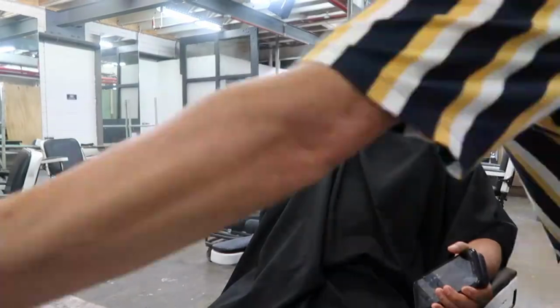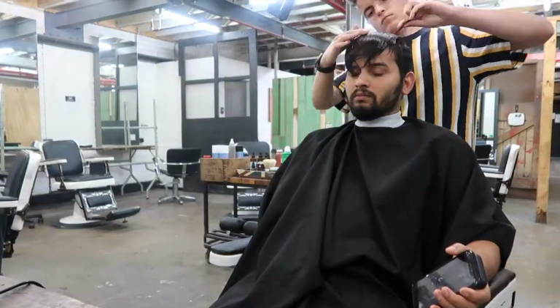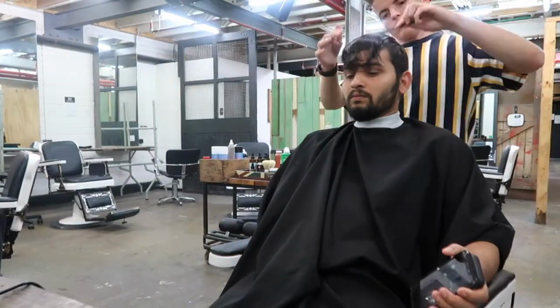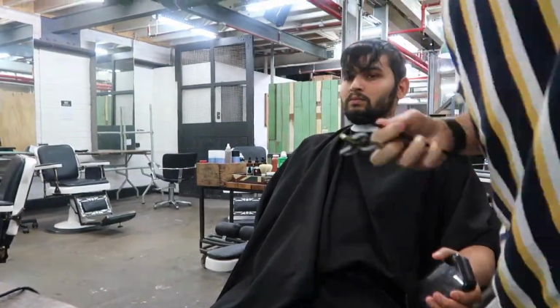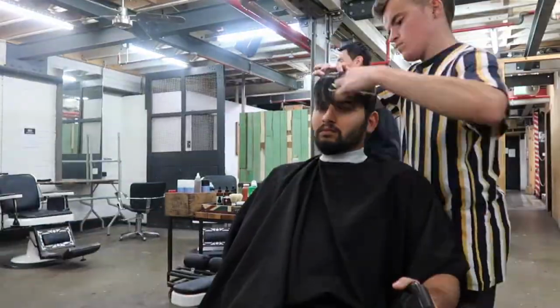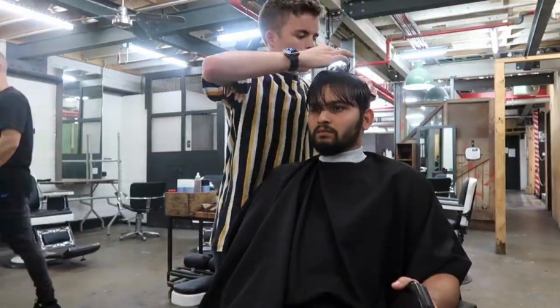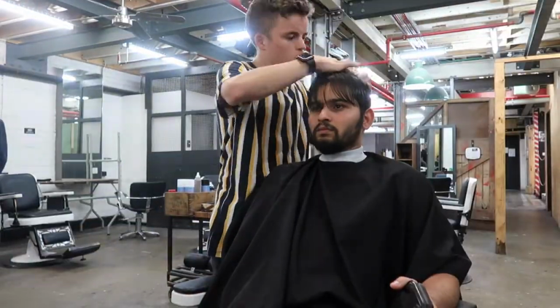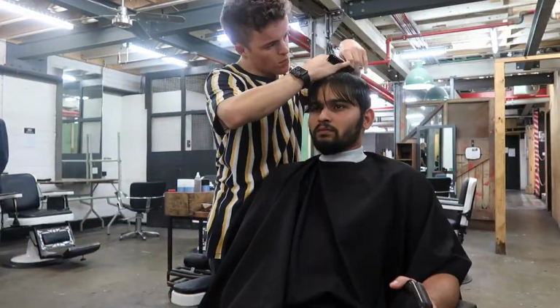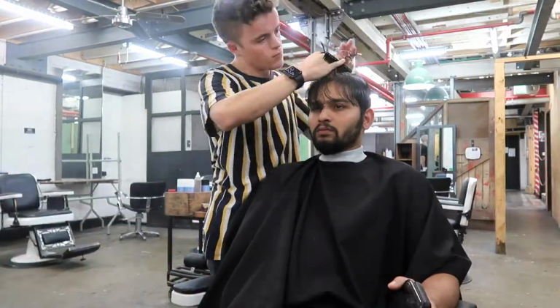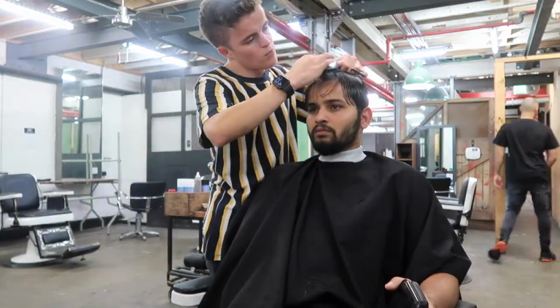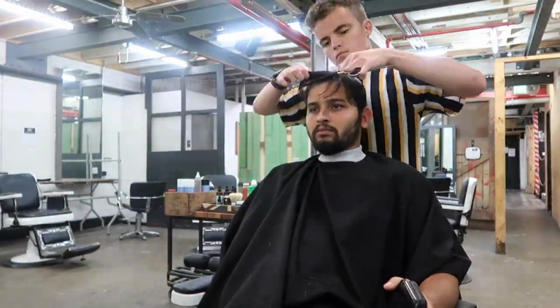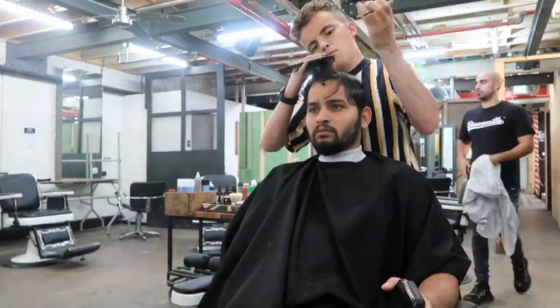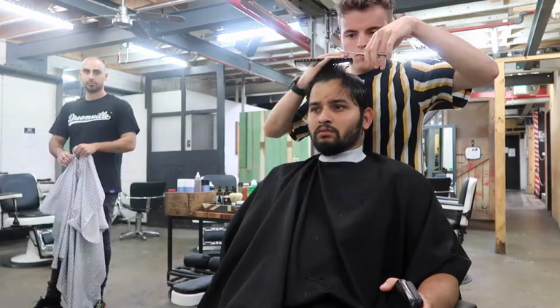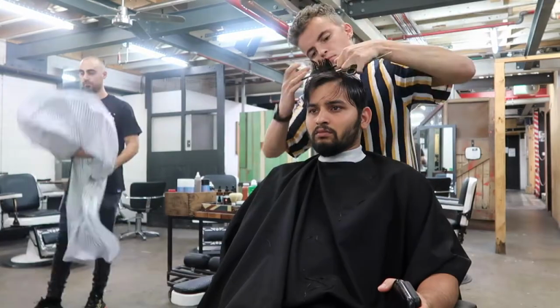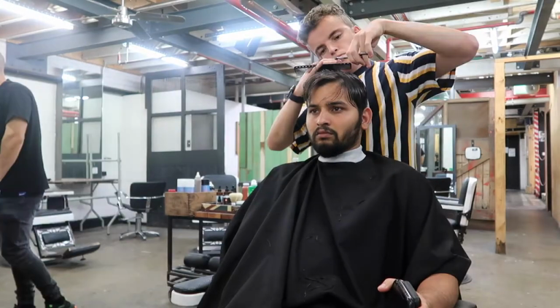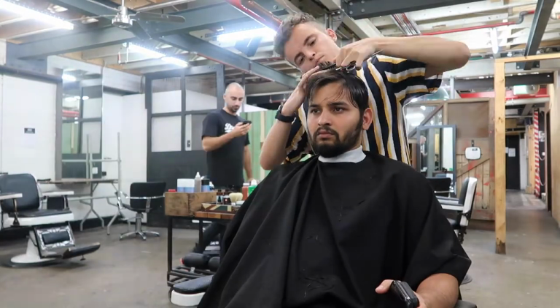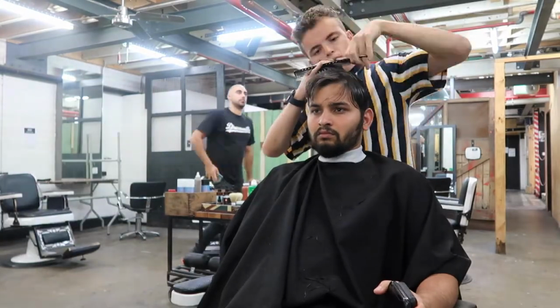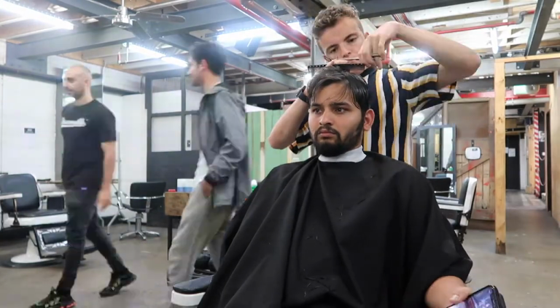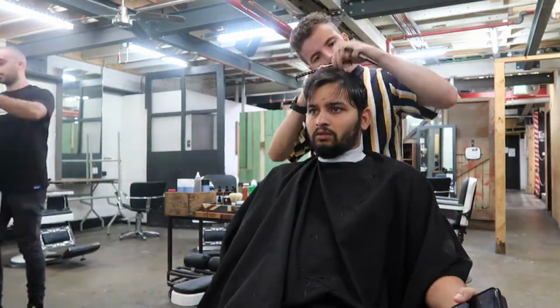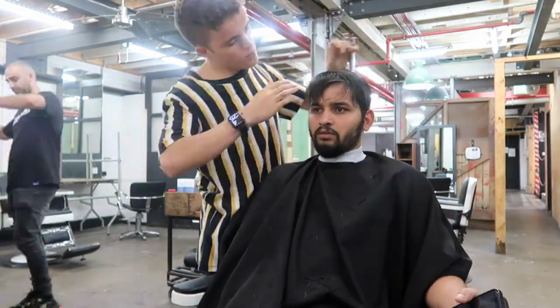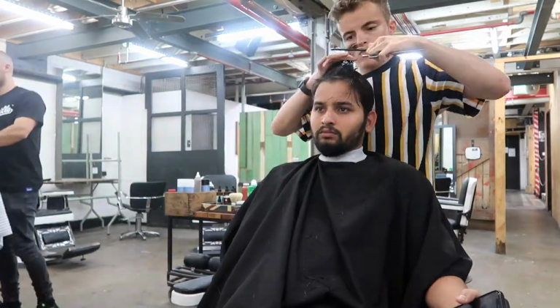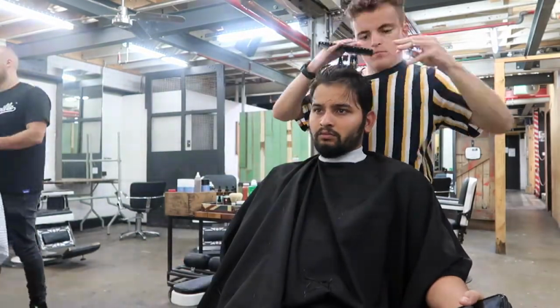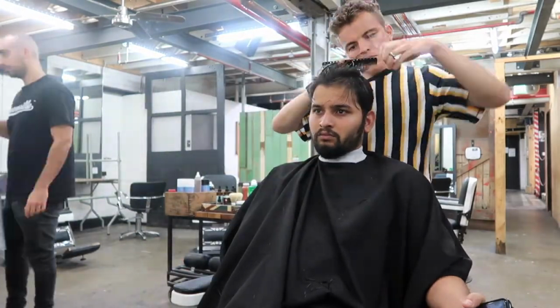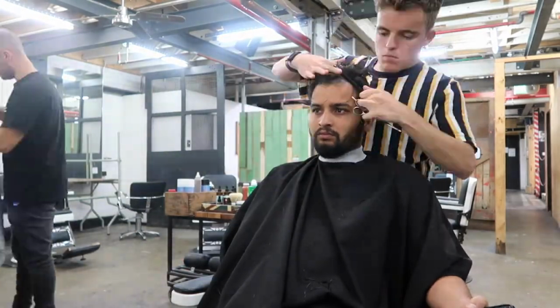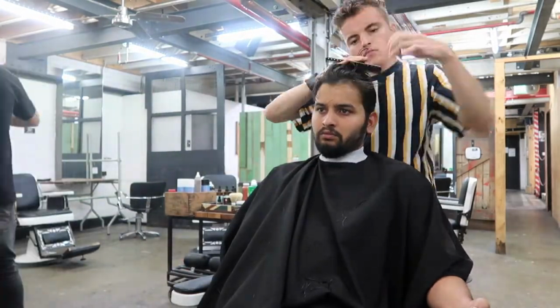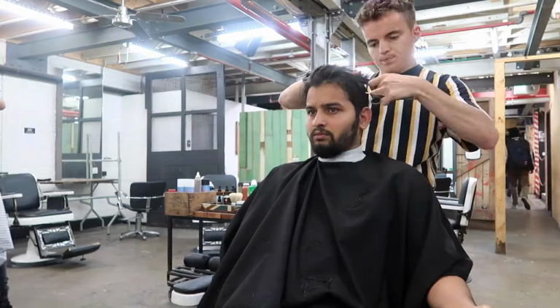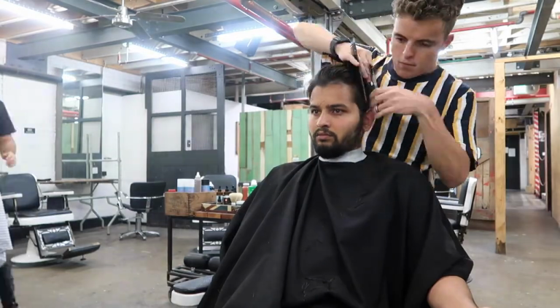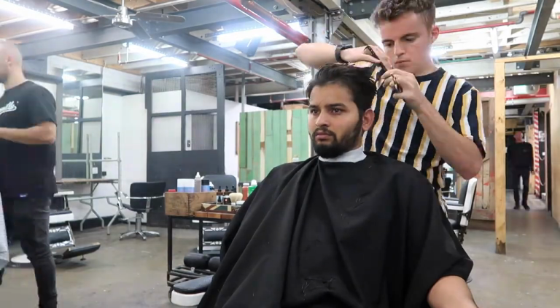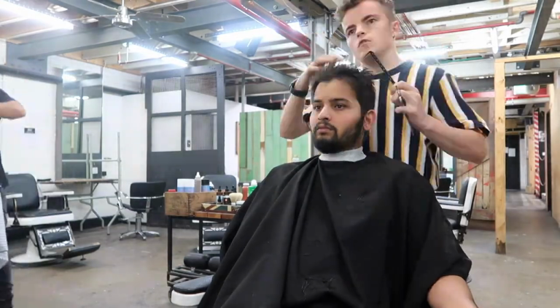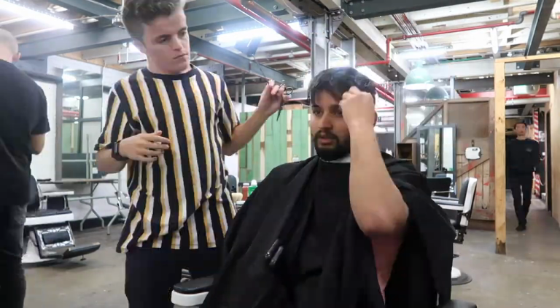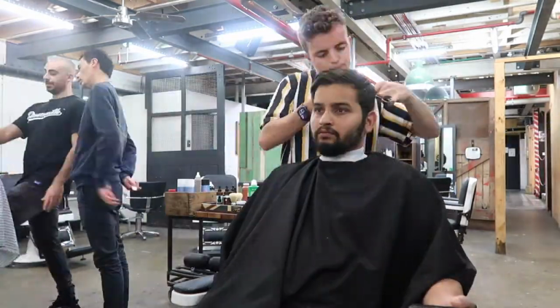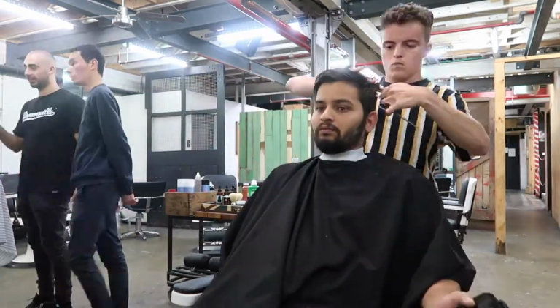This cut is a classic mid-skin fade with a square layer on top. I decided to cut the top first as his hair was already a little wet, and I personally feel like getting the top done first makes the cut cleaner and neater before I start my fade.